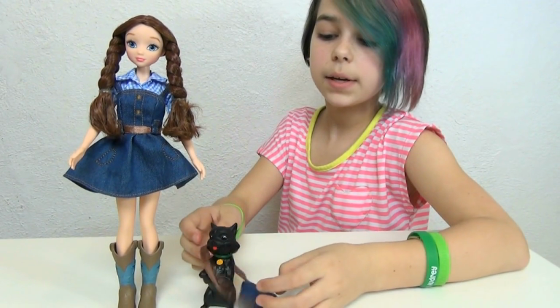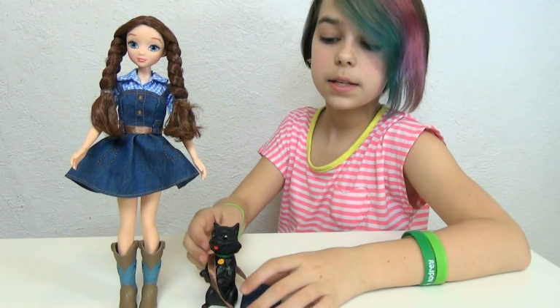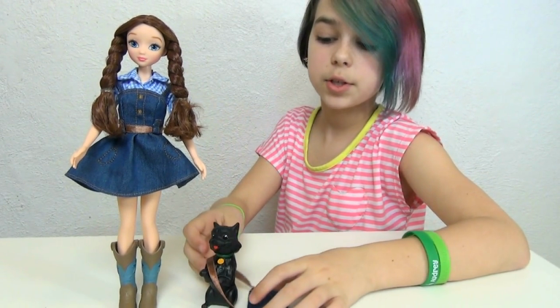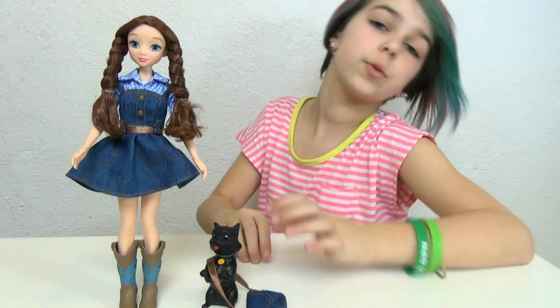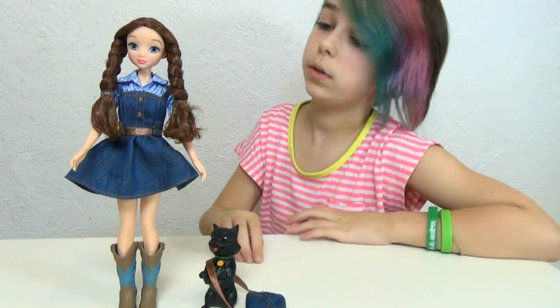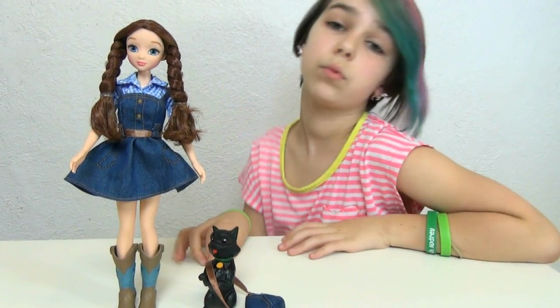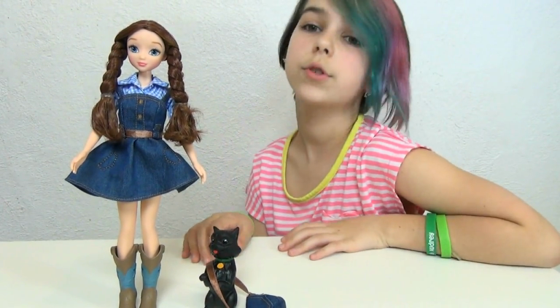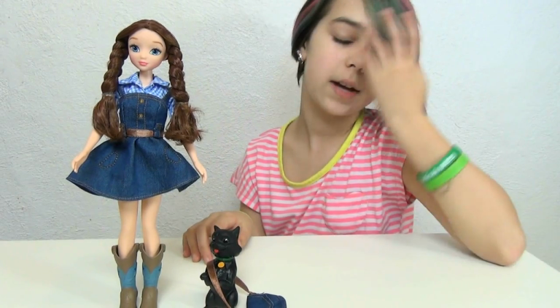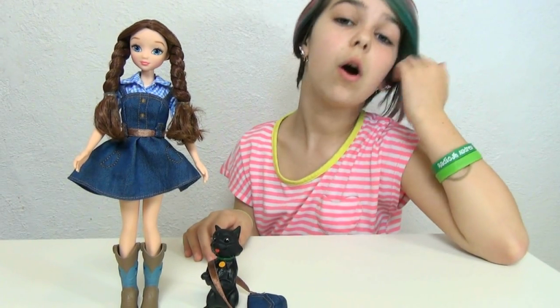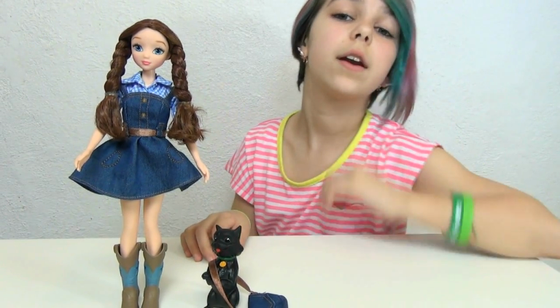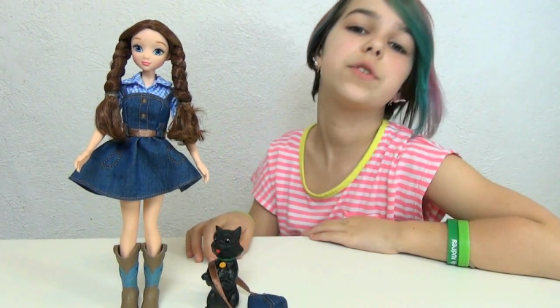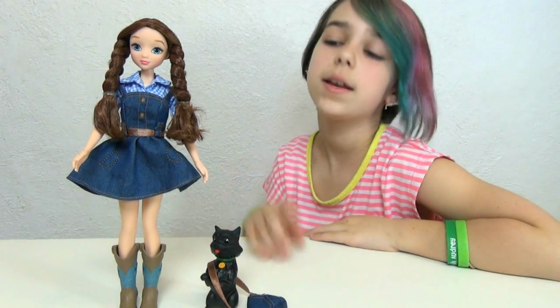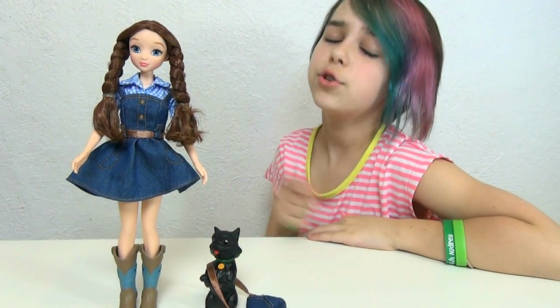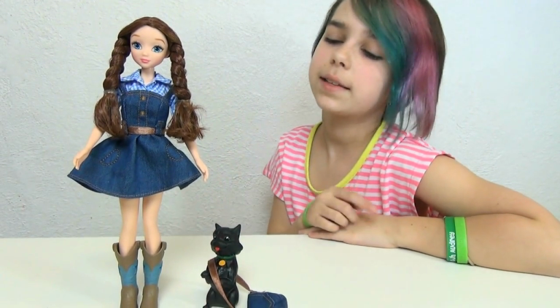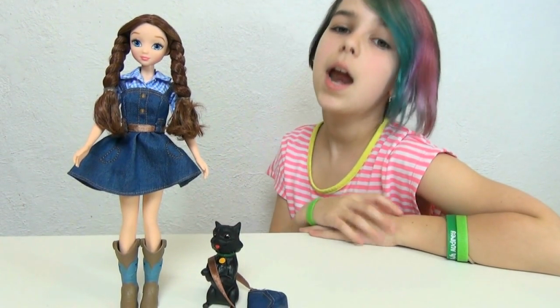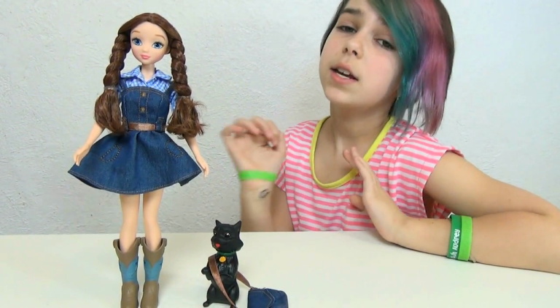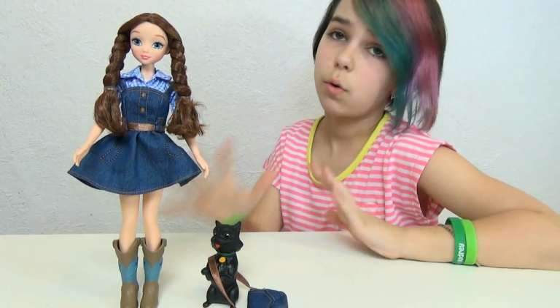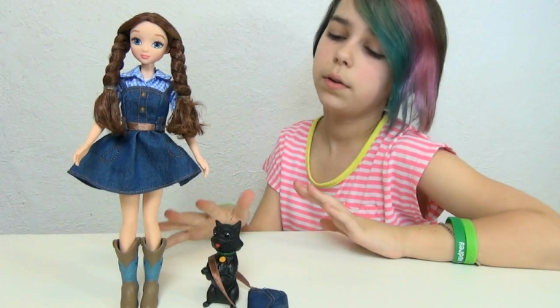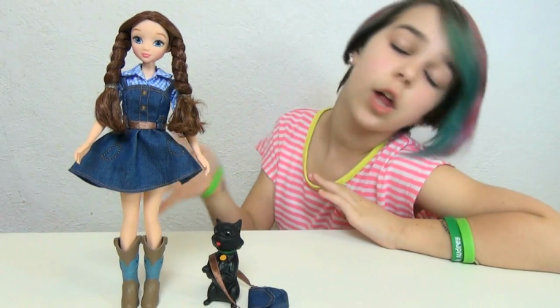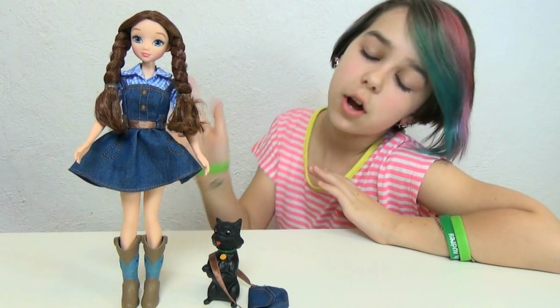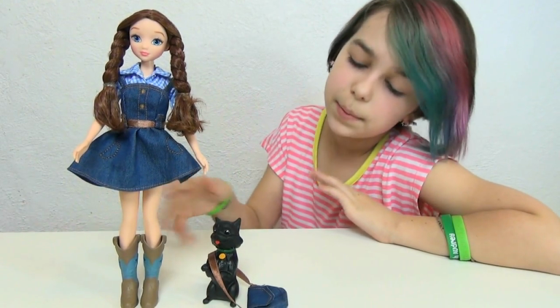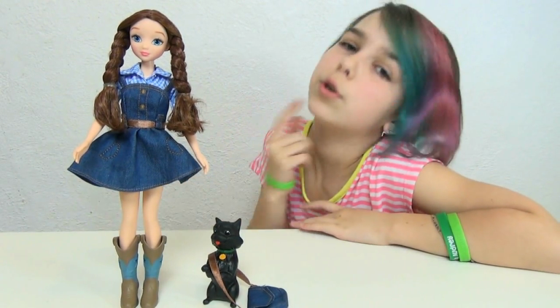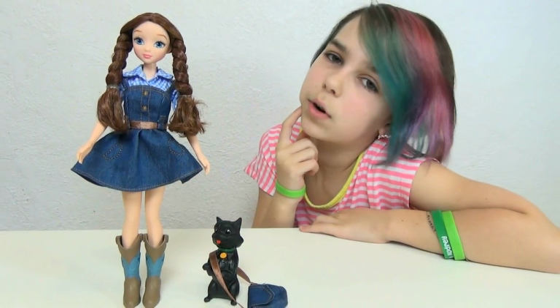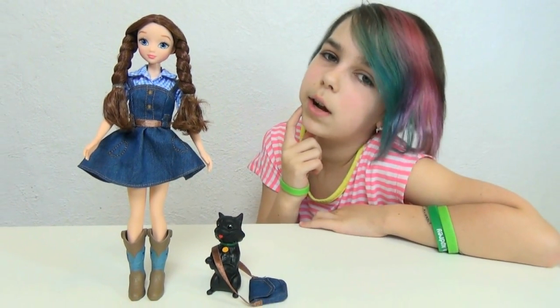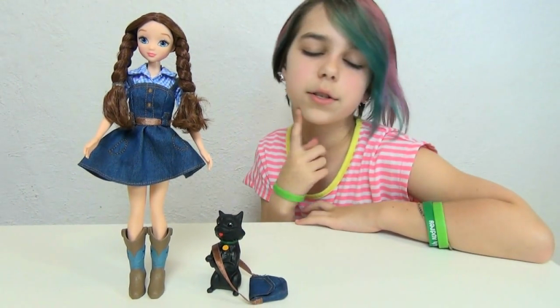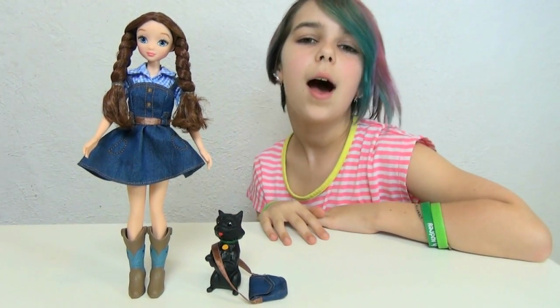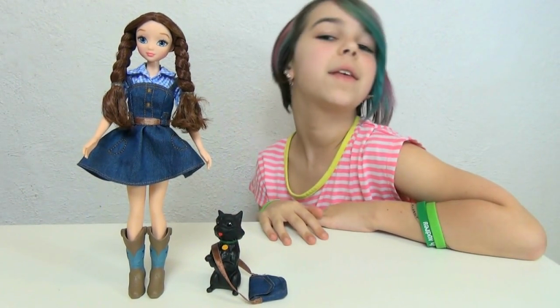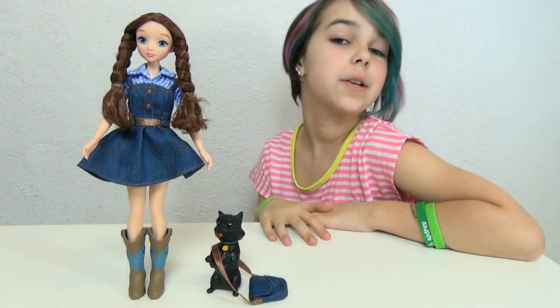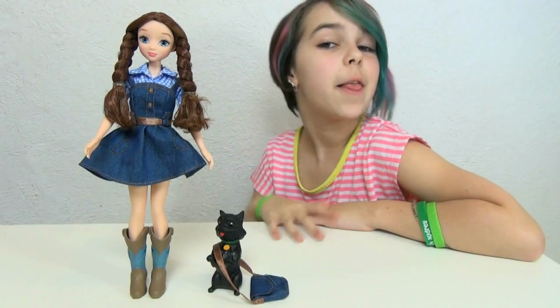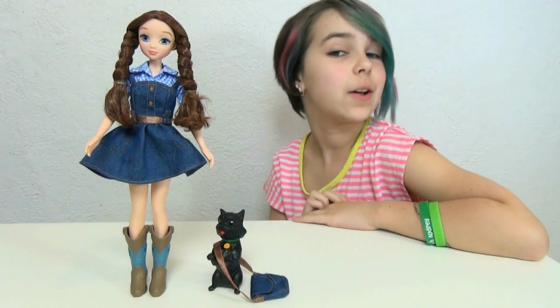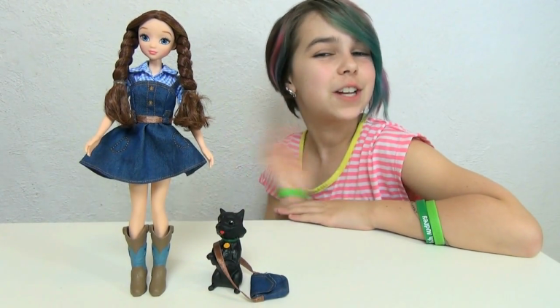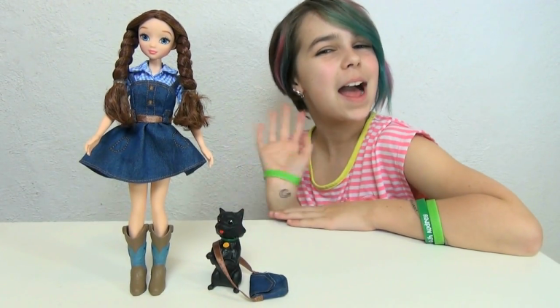But I think that's pretty much it for this review. This is a really cool doll, you guys. If you are a fan of the Wizard of Oz, you should definitely get this set because it is so cool. This doll is just awesome and Toto's just adorable, of course. Thank you guys for watching and bye-bye!